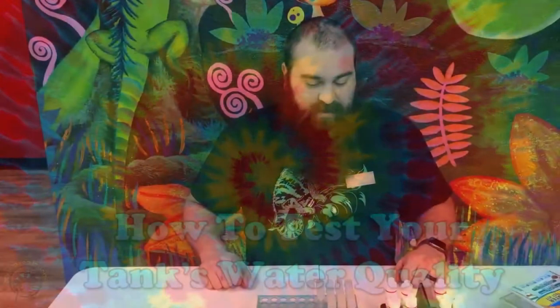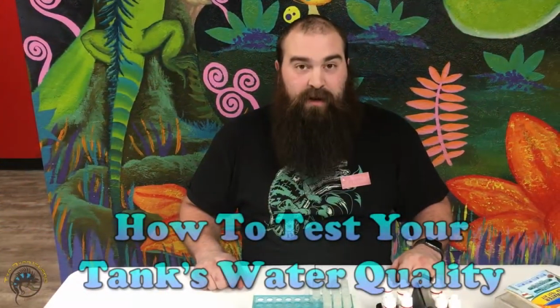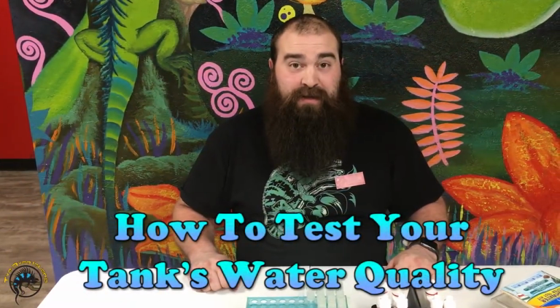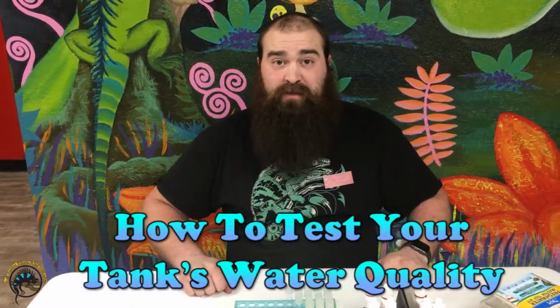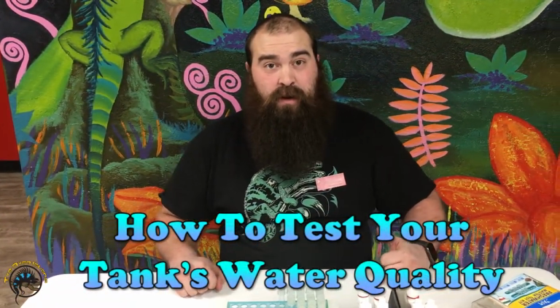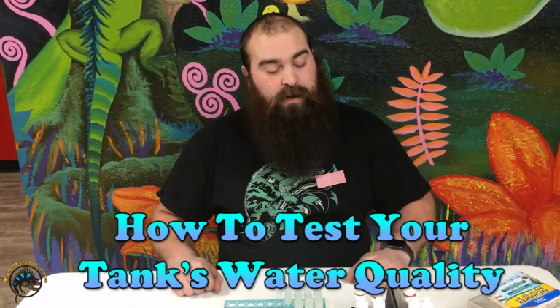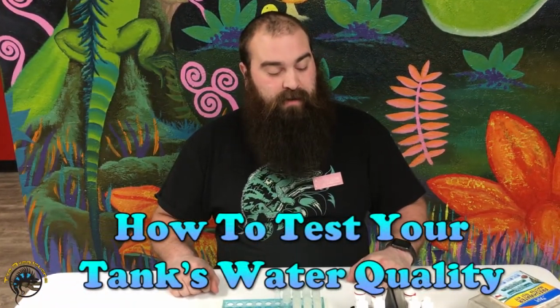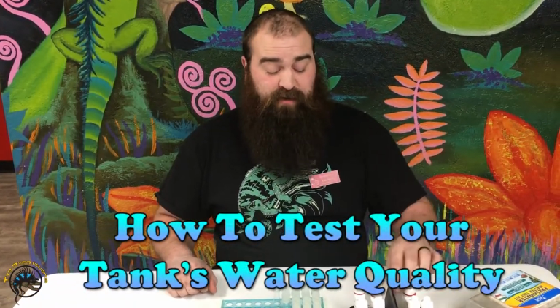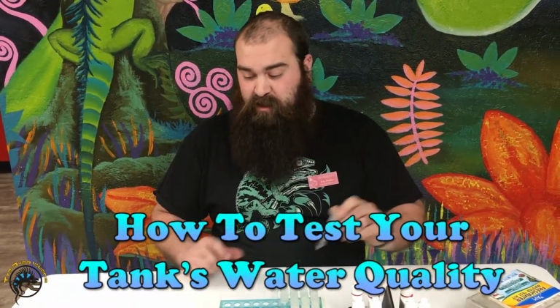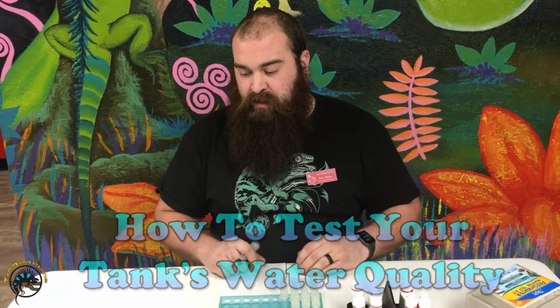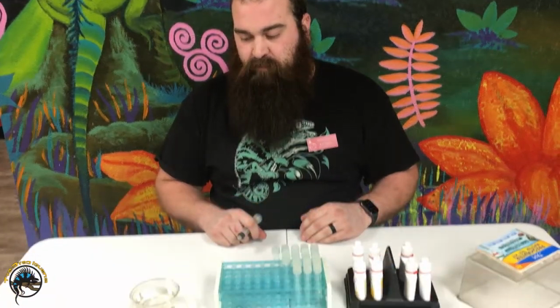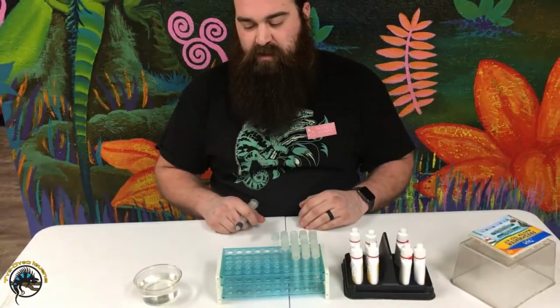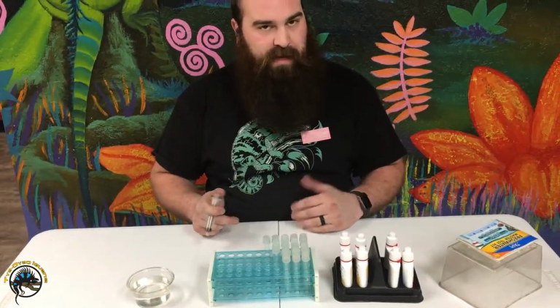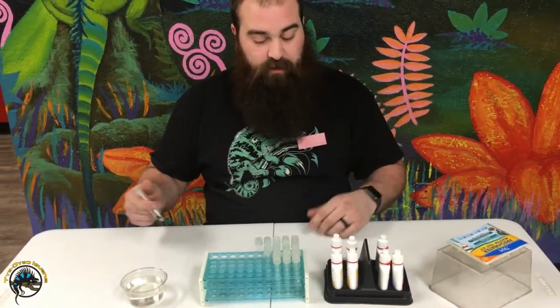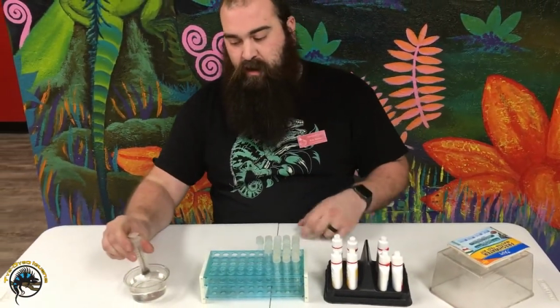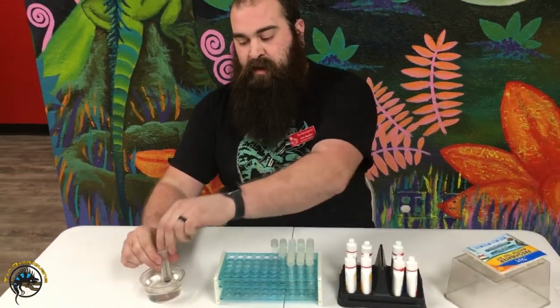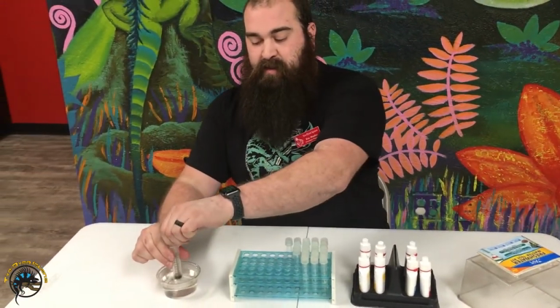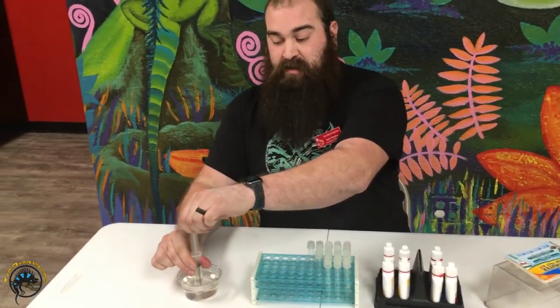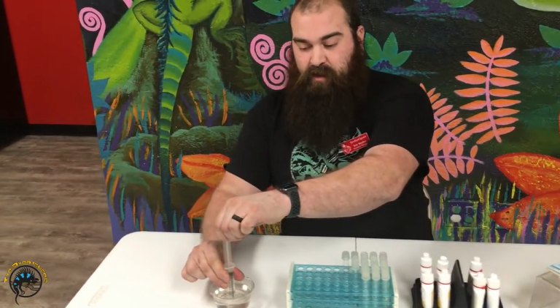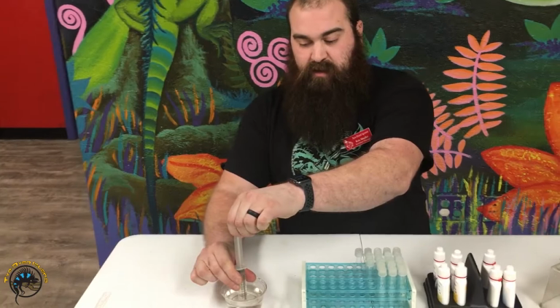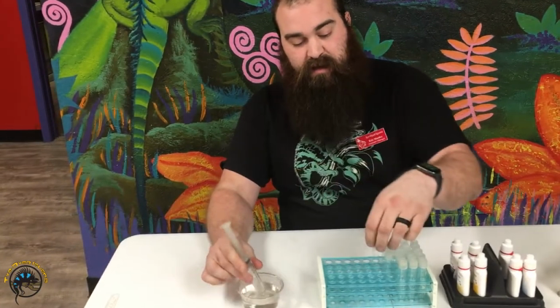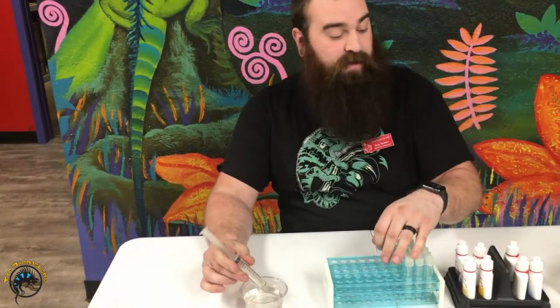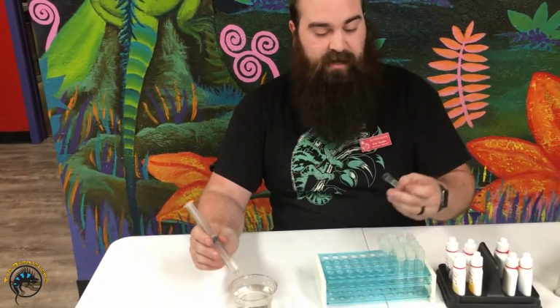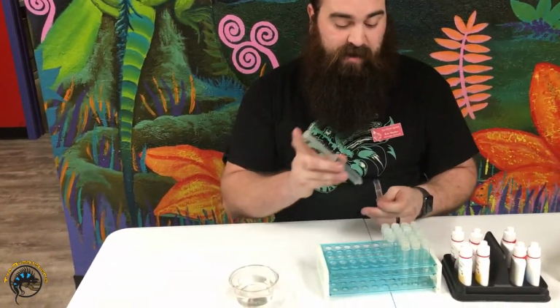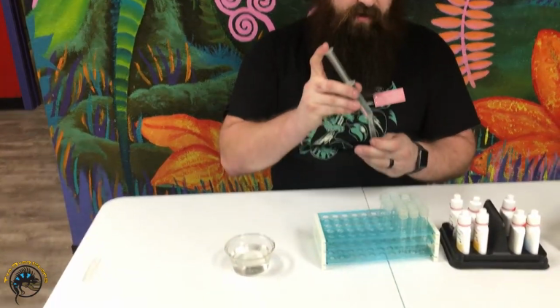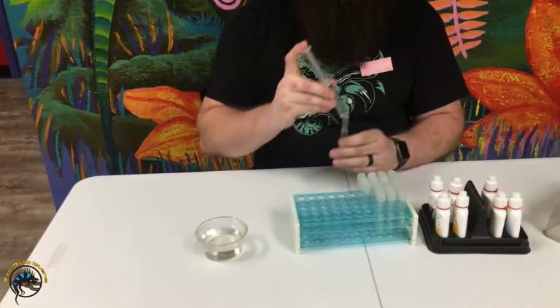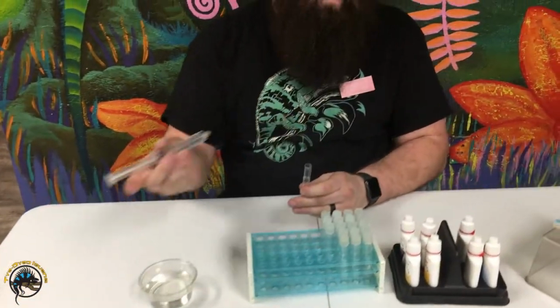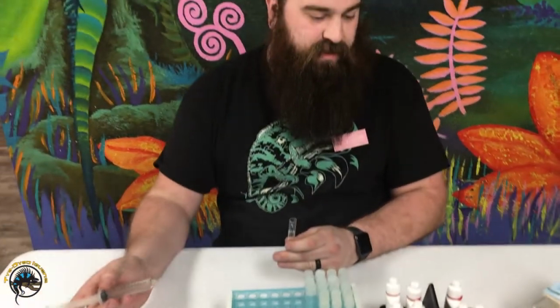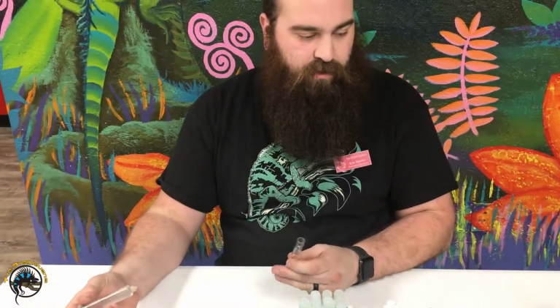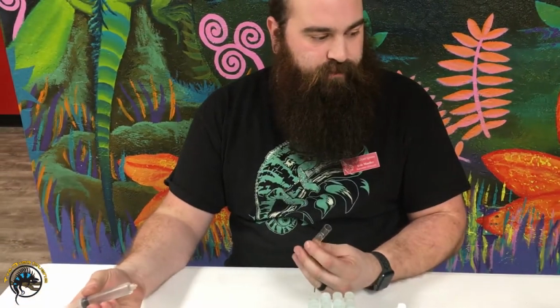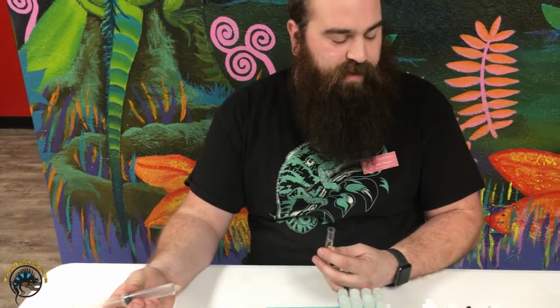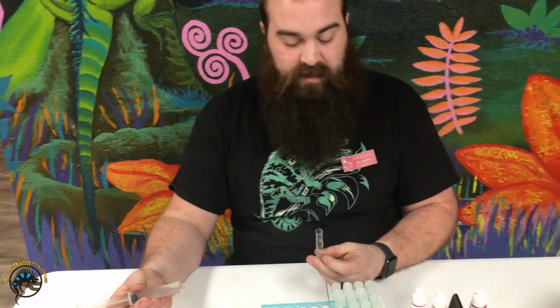Today we are going to test some aquarium water. This is going to be fresh water, kind of a lower pH, so depending on the type of tank that you go with, you may need to either use a high pH buffer or a high pH test kit or a standard pH test kit.